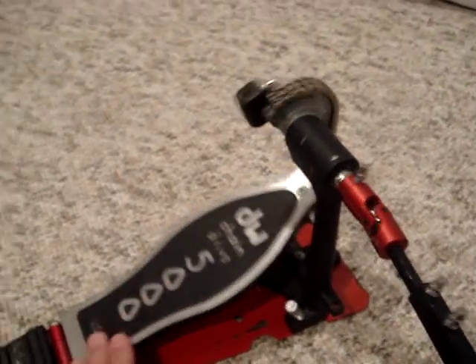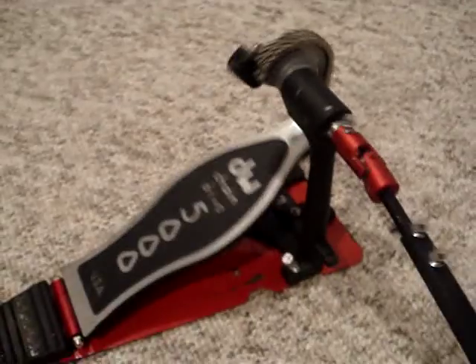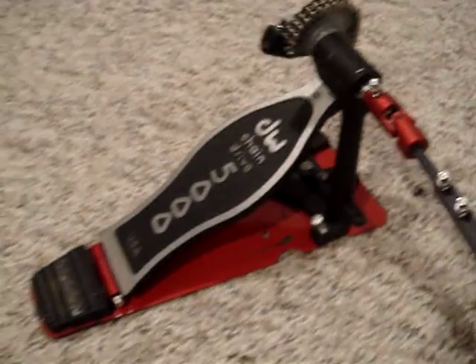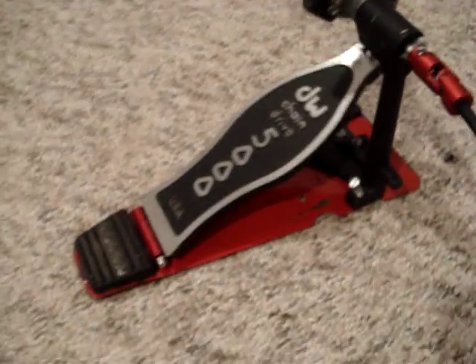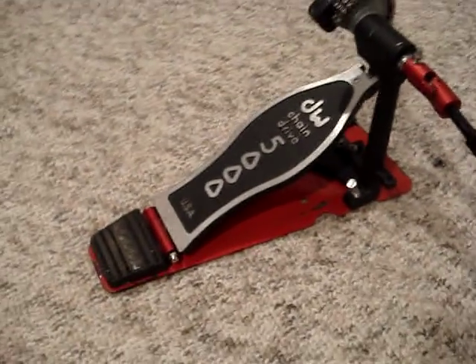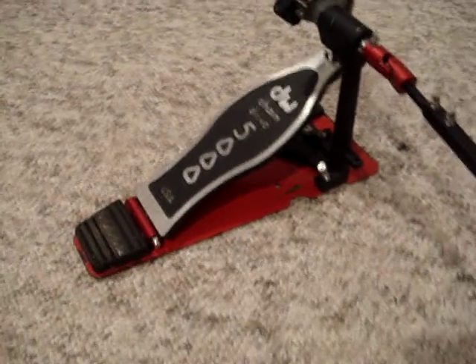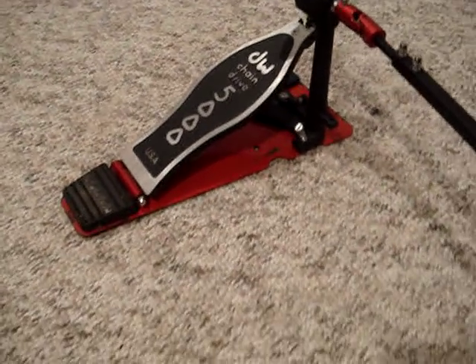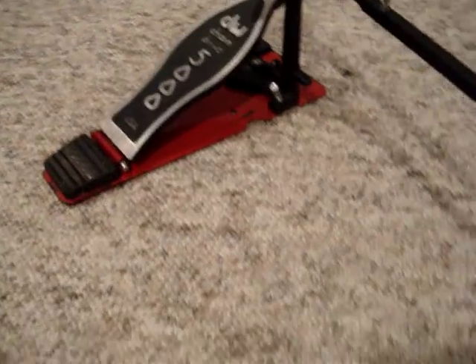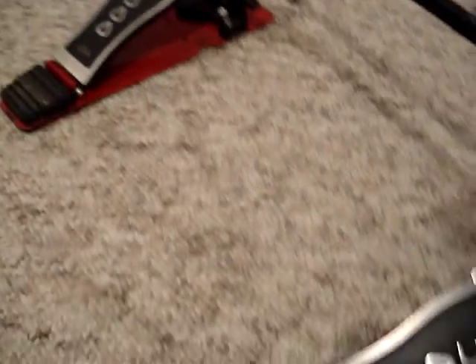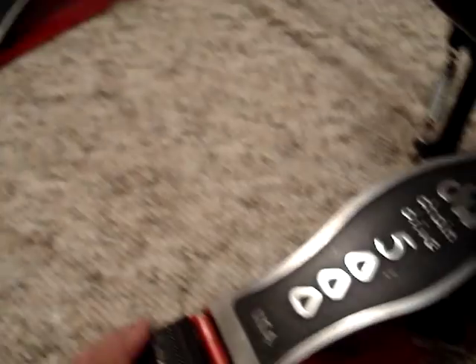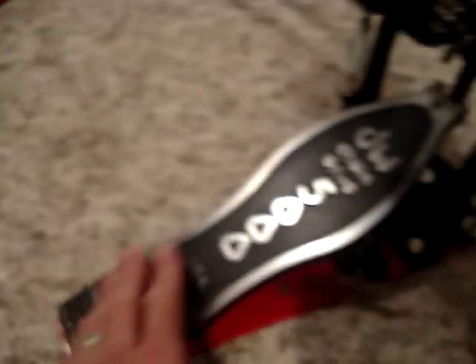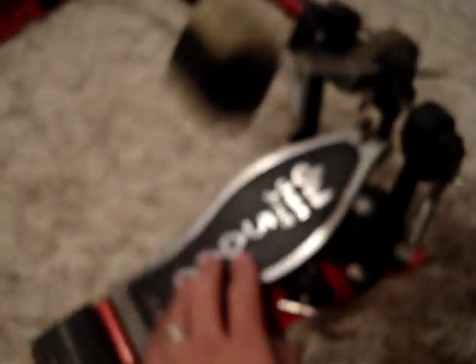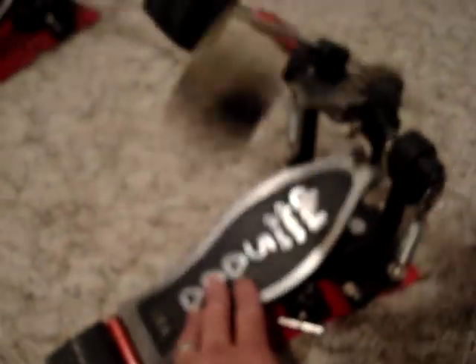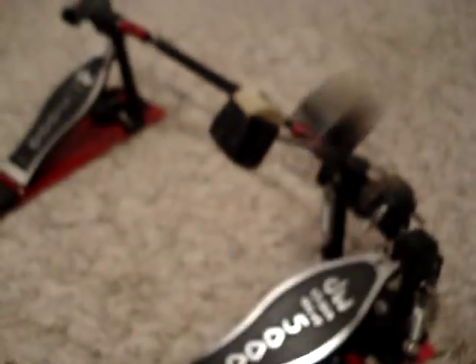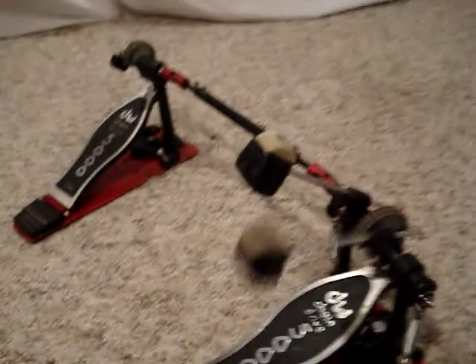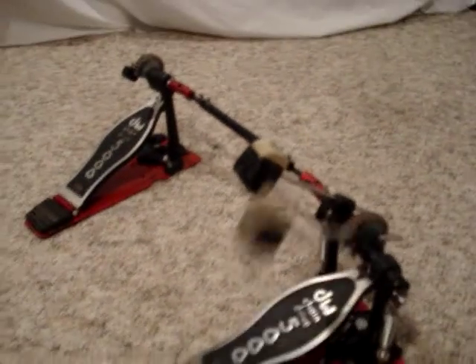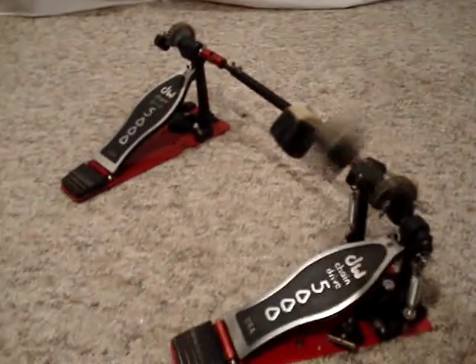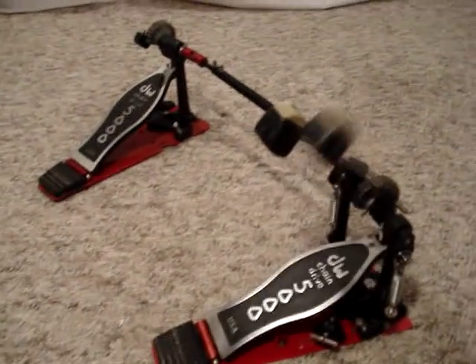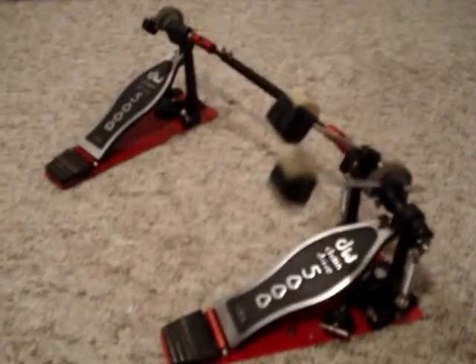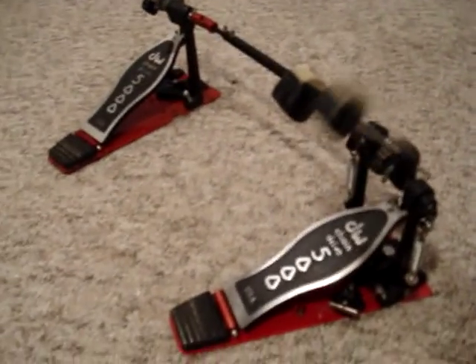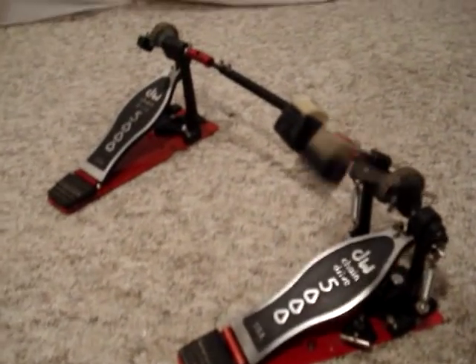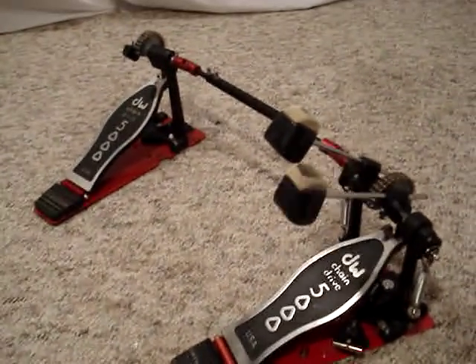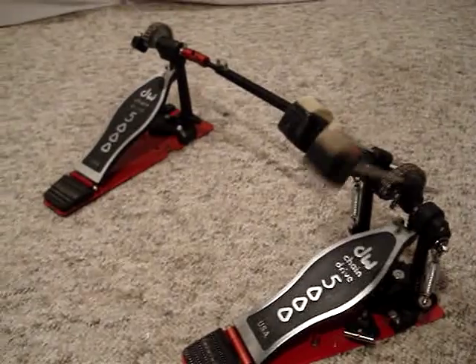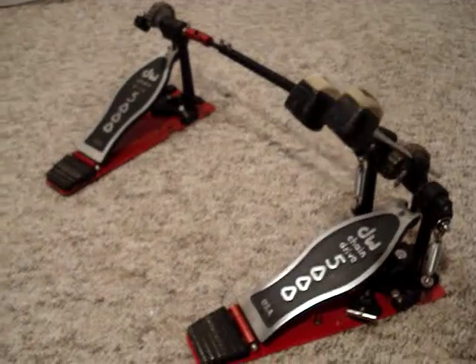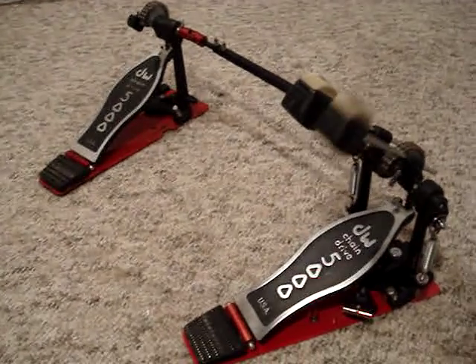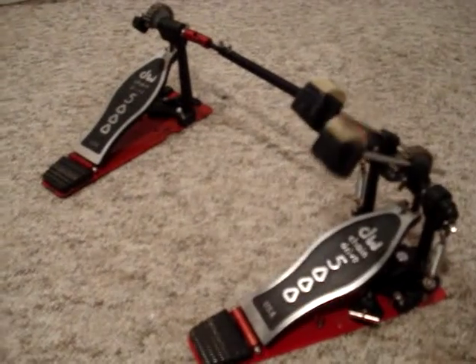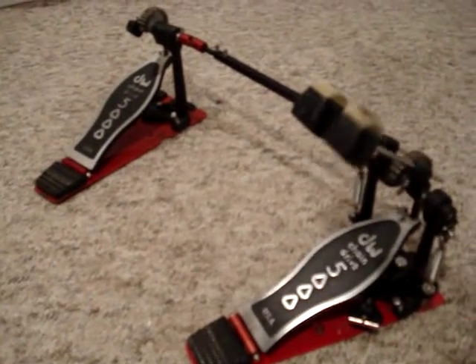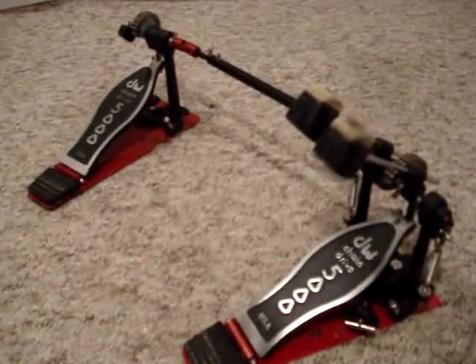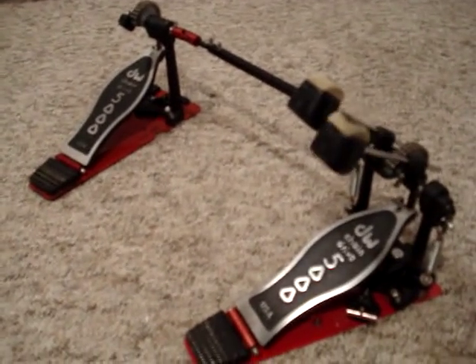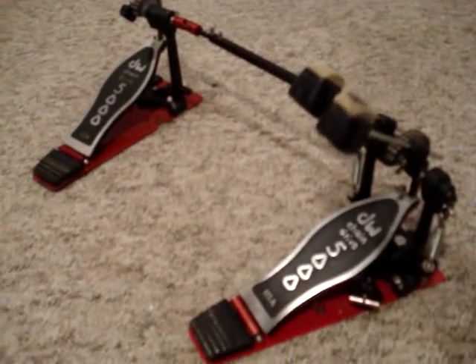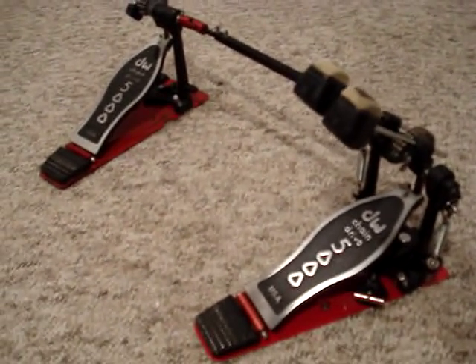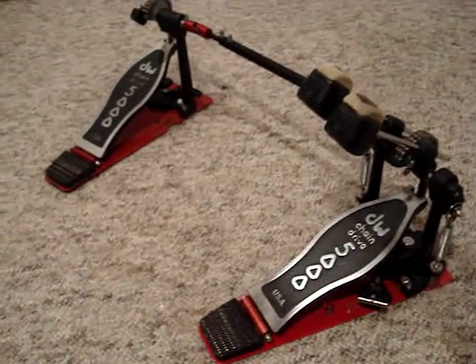There you go. Like I said, nice pedals. So hopefully some lucky winner enjoys those. If you've got any questions, give me a shout. Later.